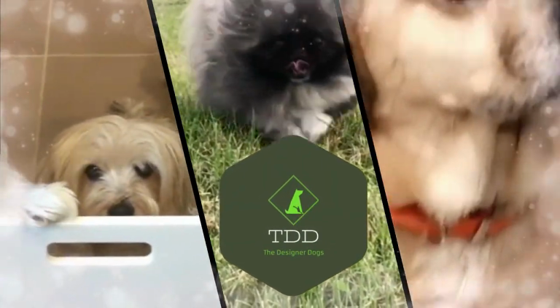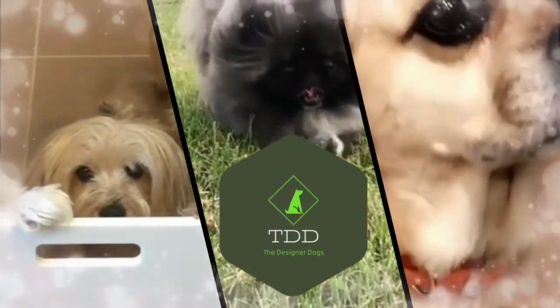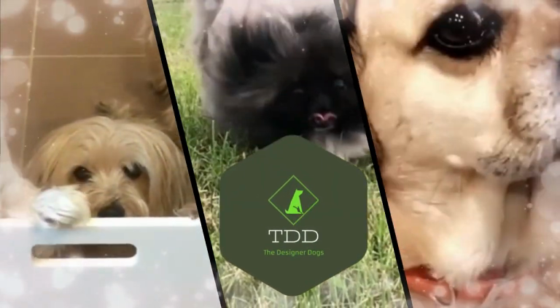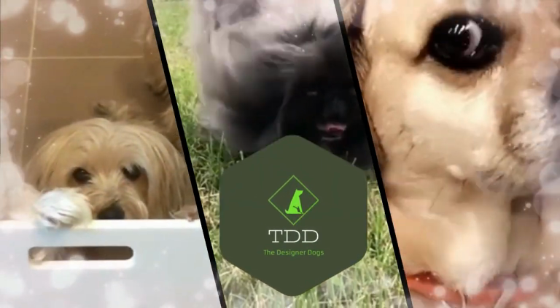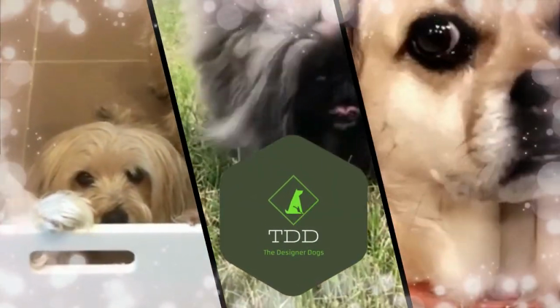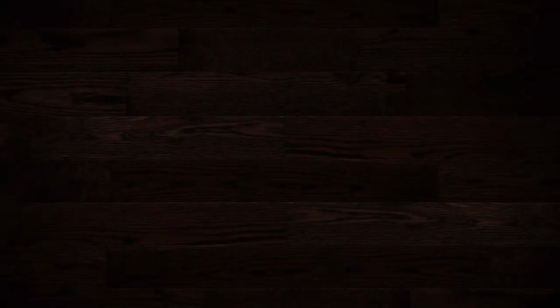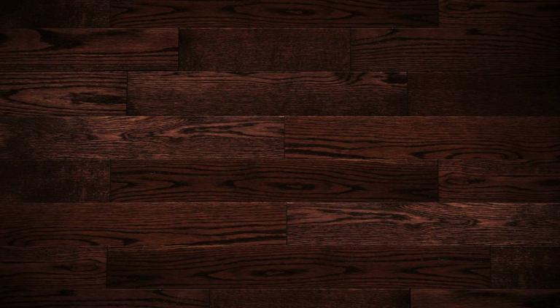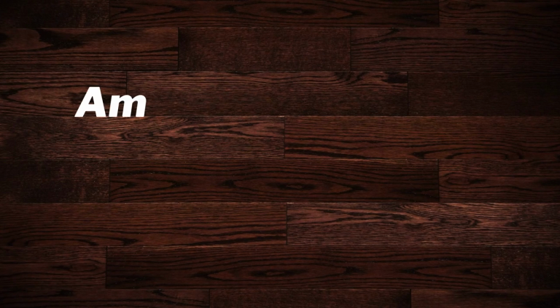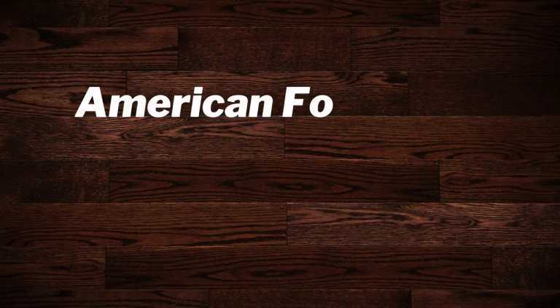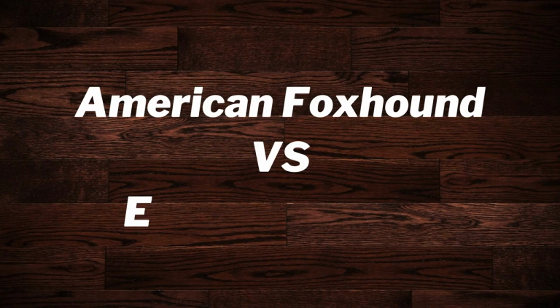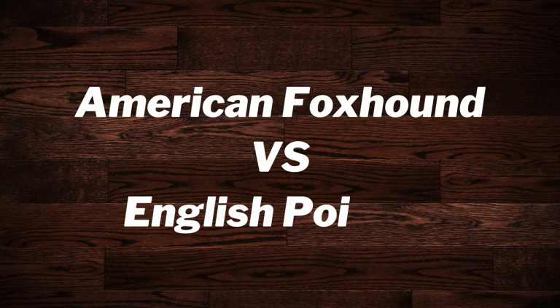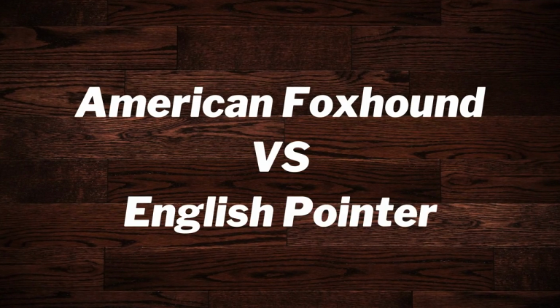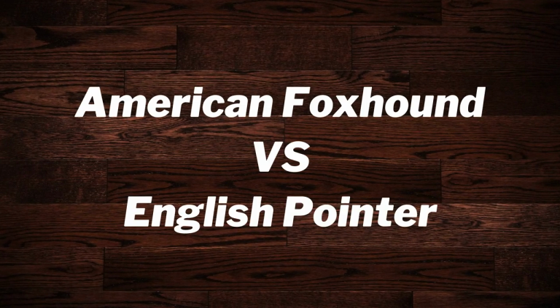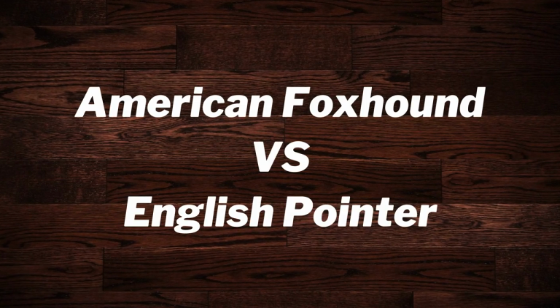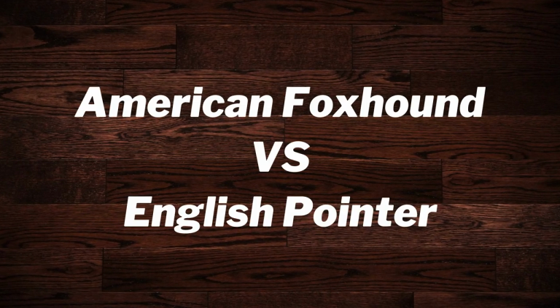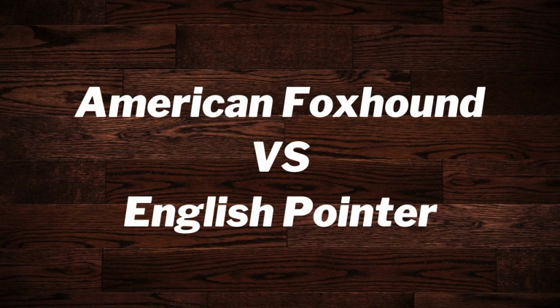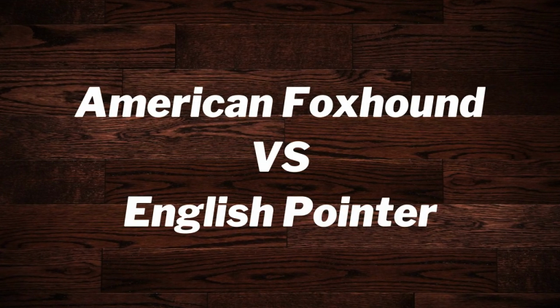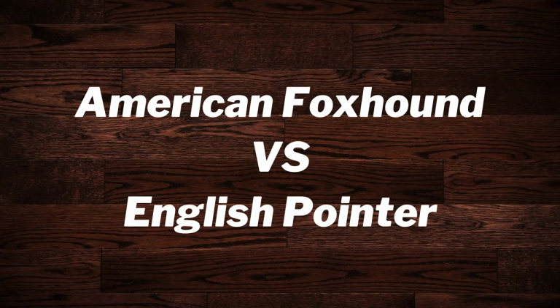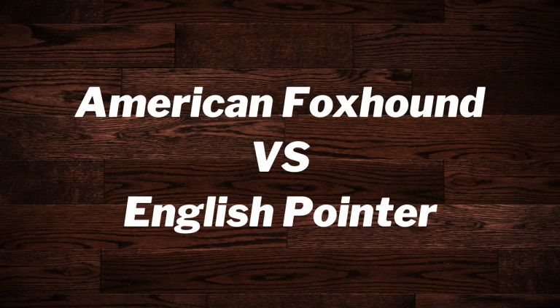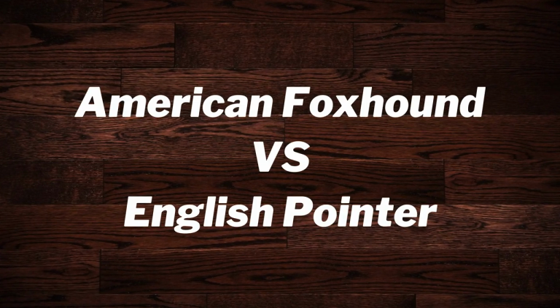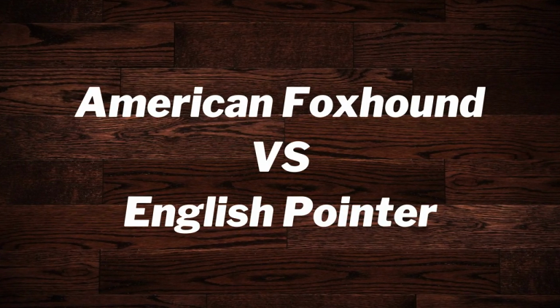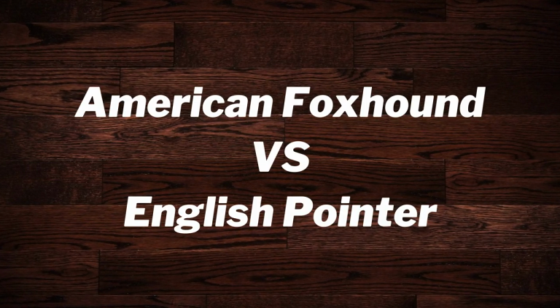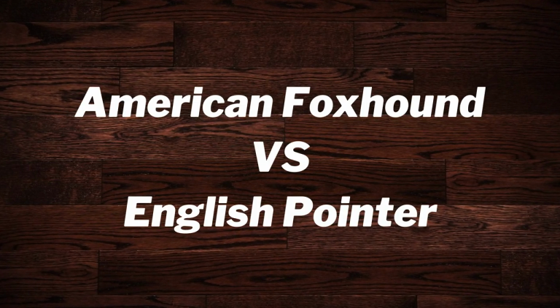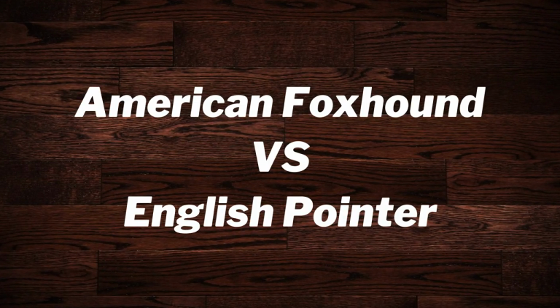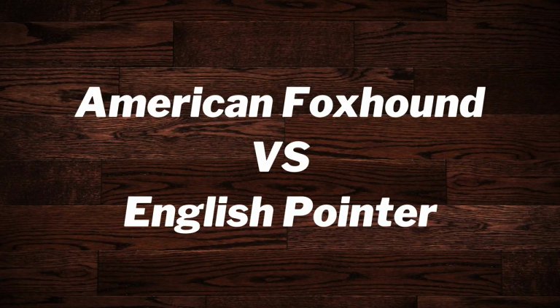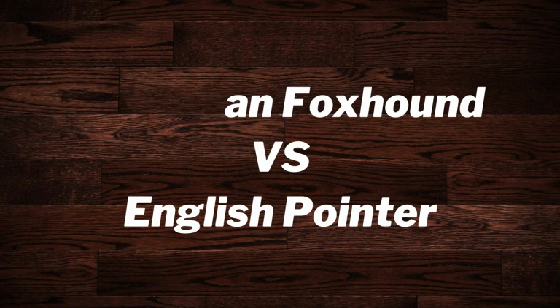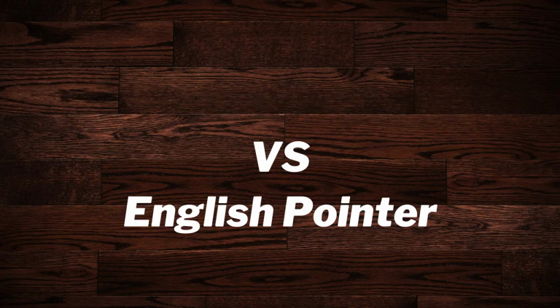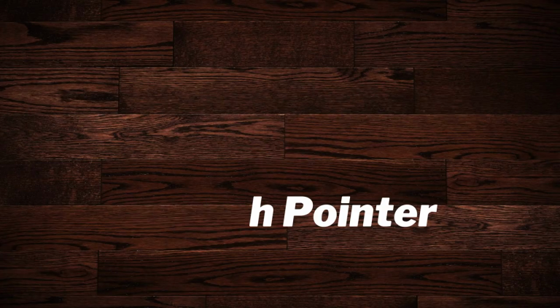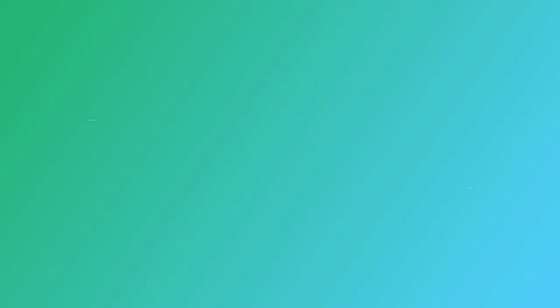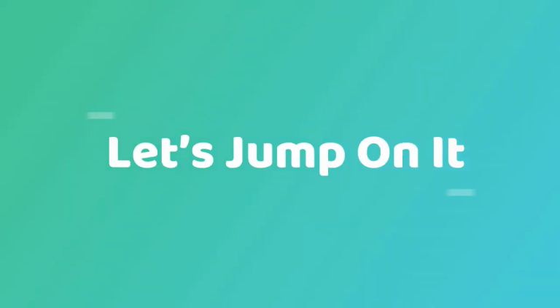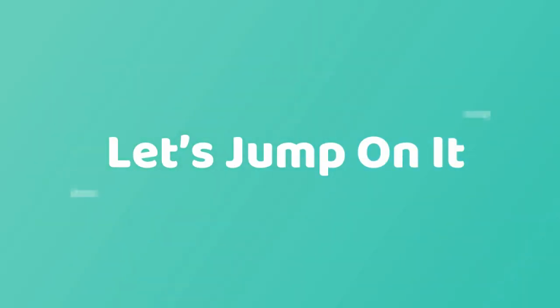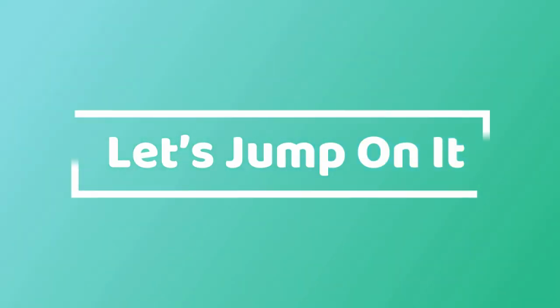Hello friends! In this video, we will compare some characteristics of American Foxhound versus English Pointer, the best trapping dogs. Let's jump on it!